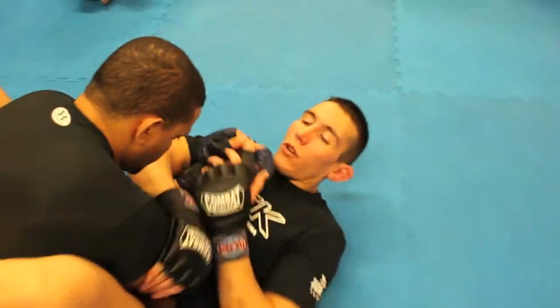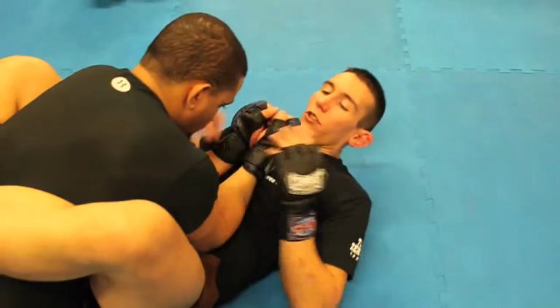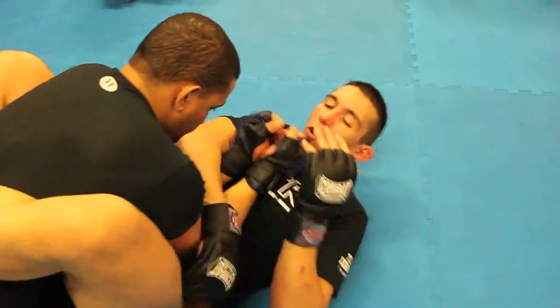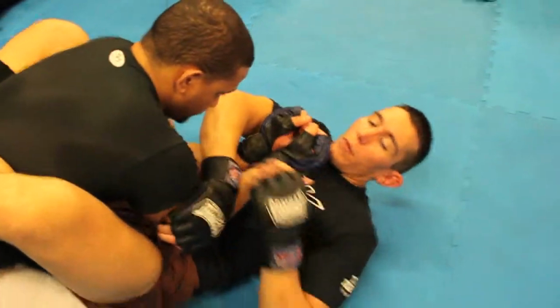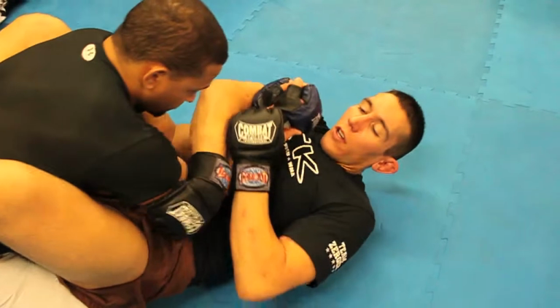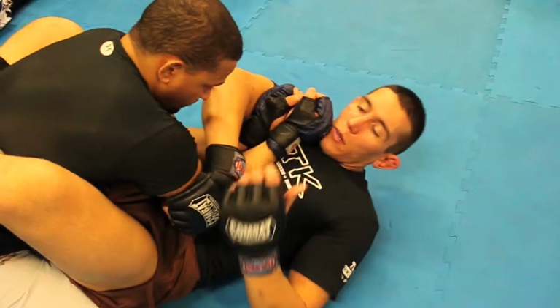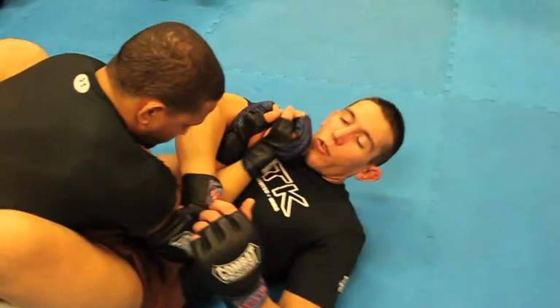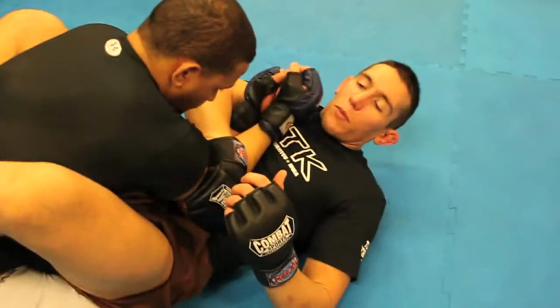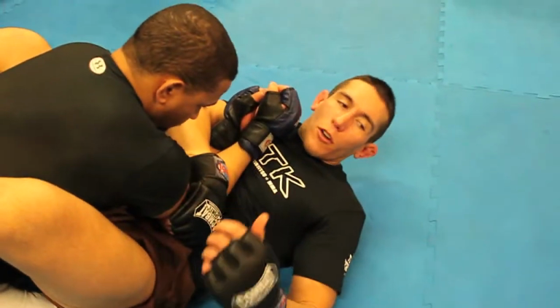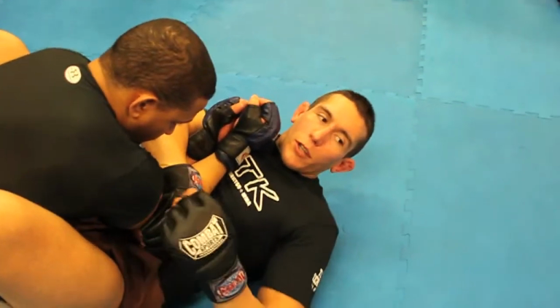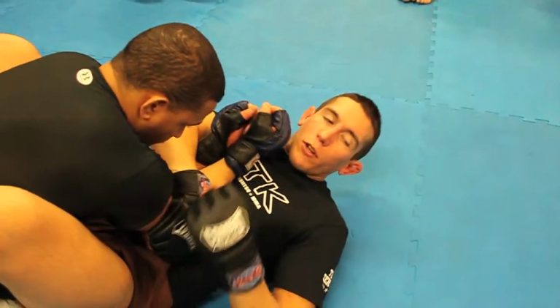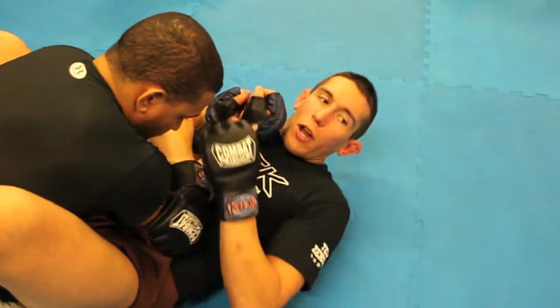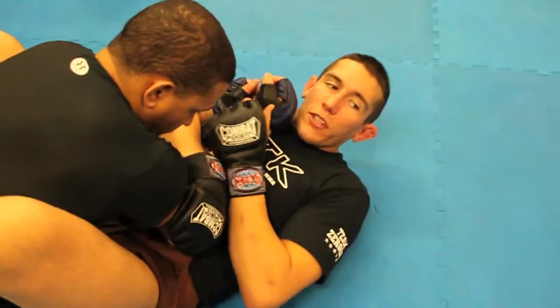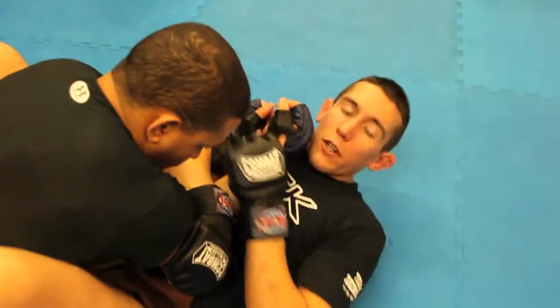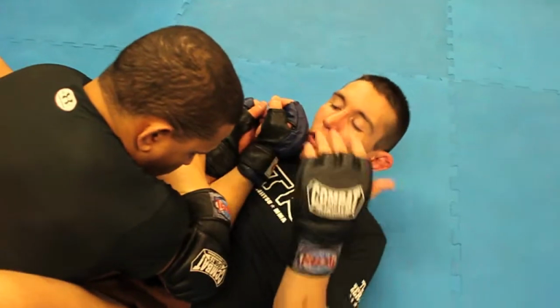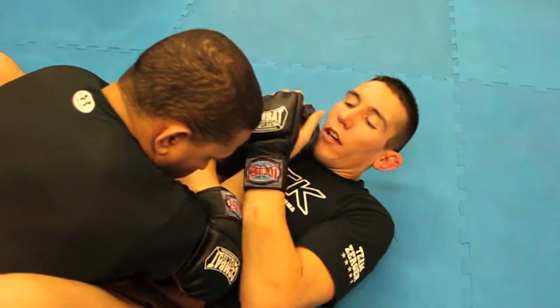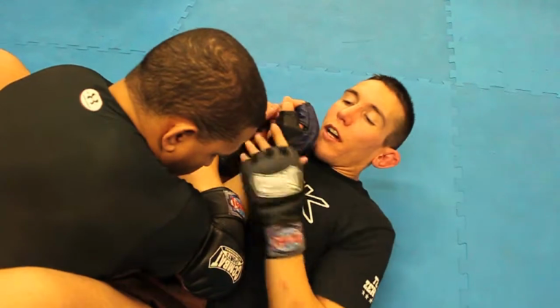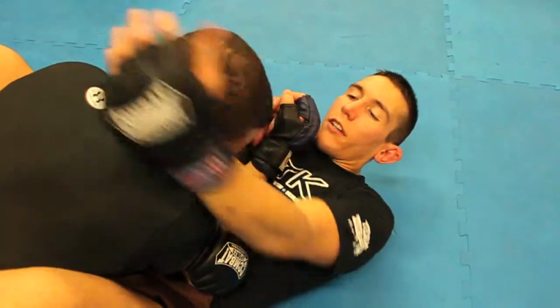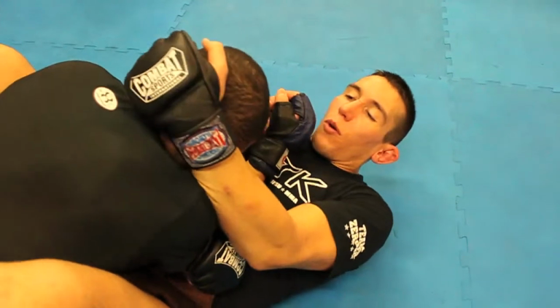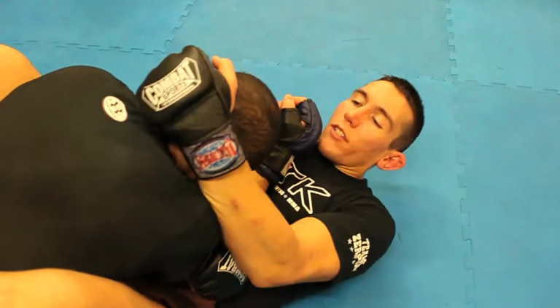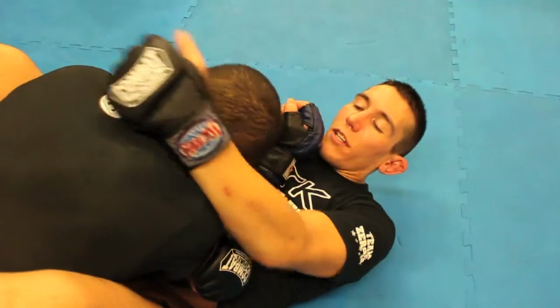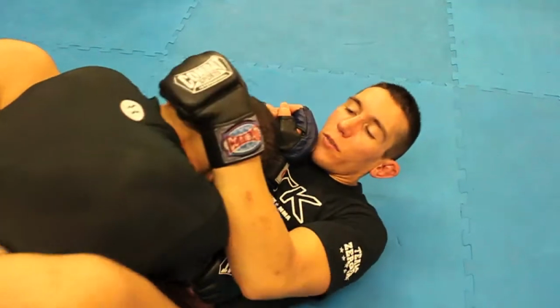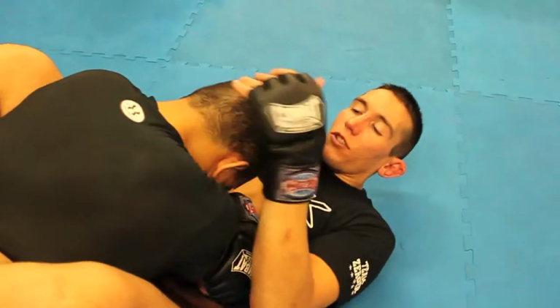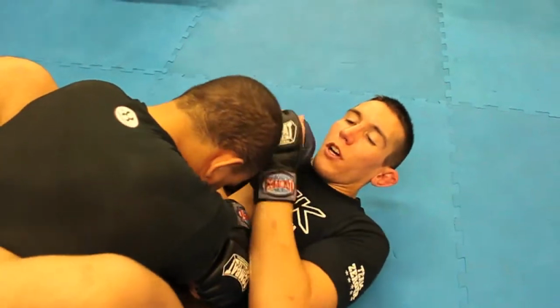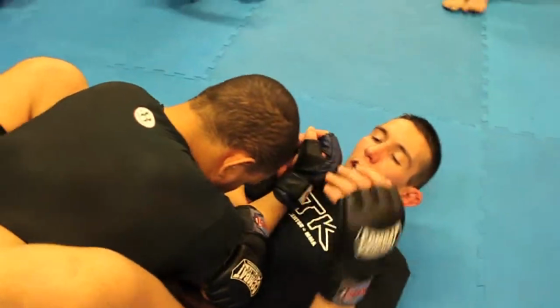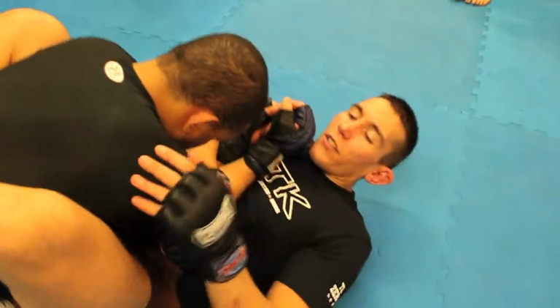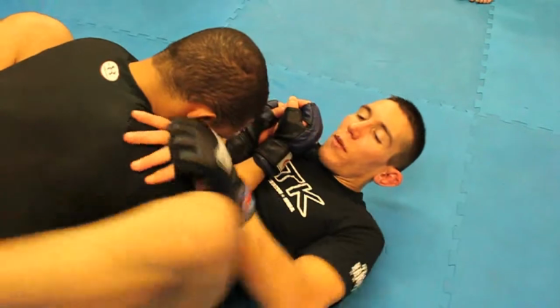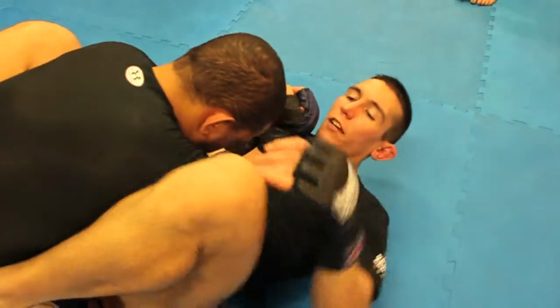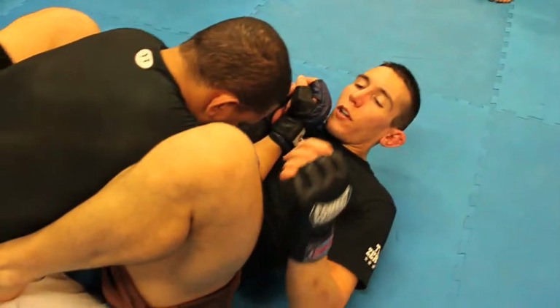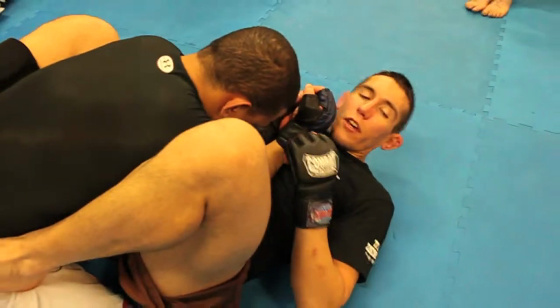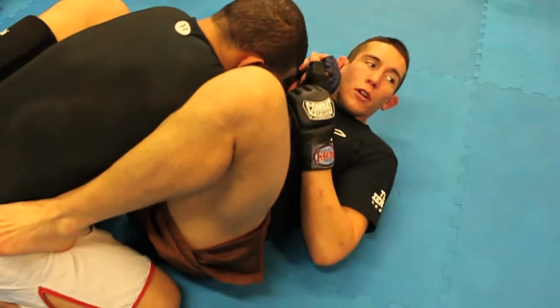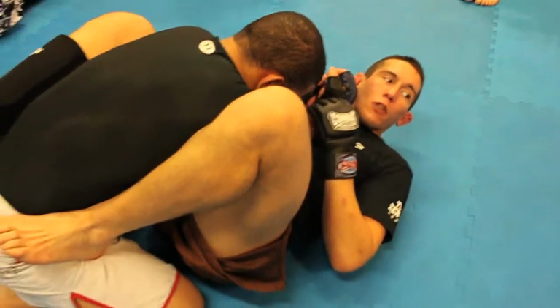What I'm going to do is cross grab here behind the tricep — last night we were in the gi, we were cross grabbing the sleeve. I've got his other hand here; I can hold down his head if I need to break his posture some more. Same side I'm attacking, the foot goes in the hip.